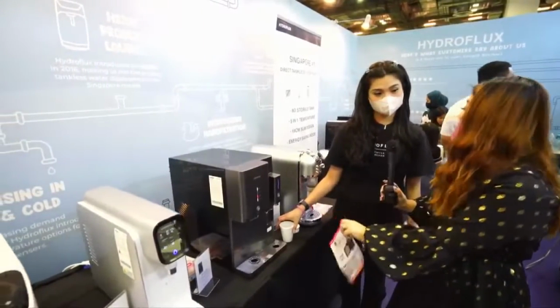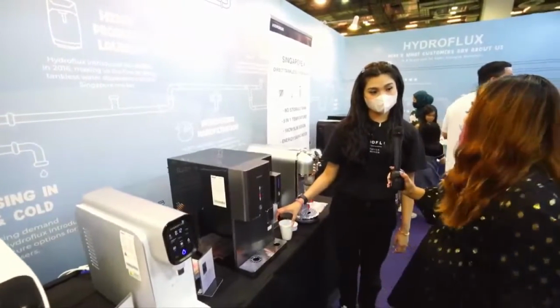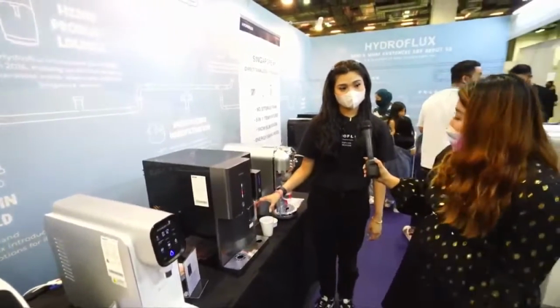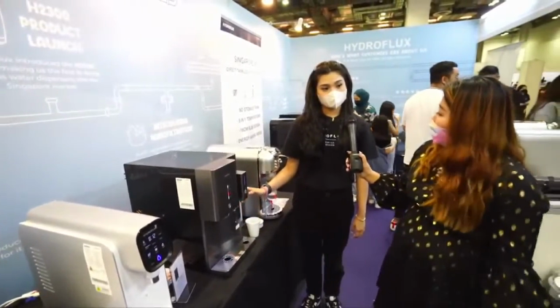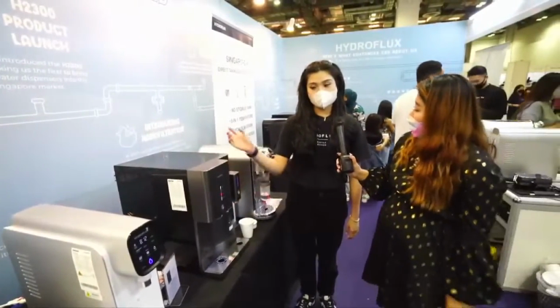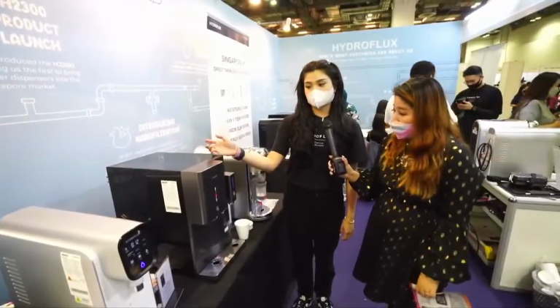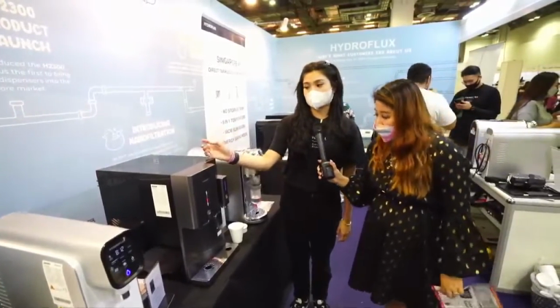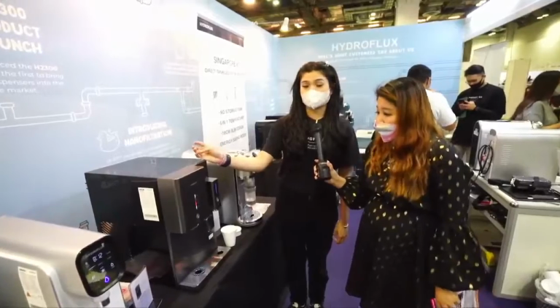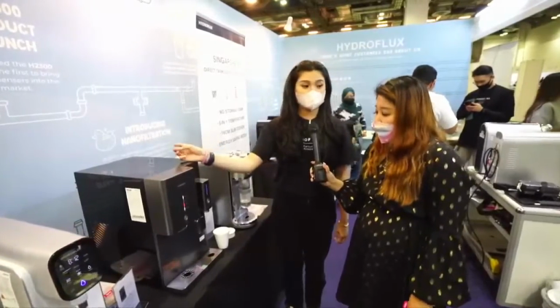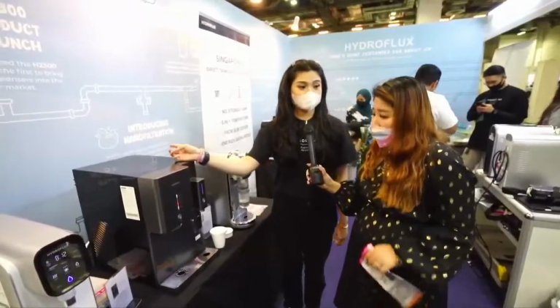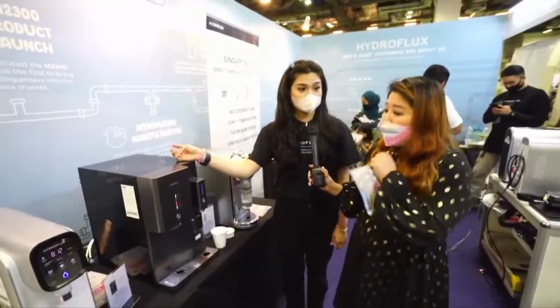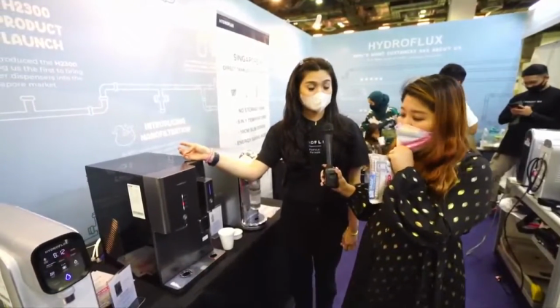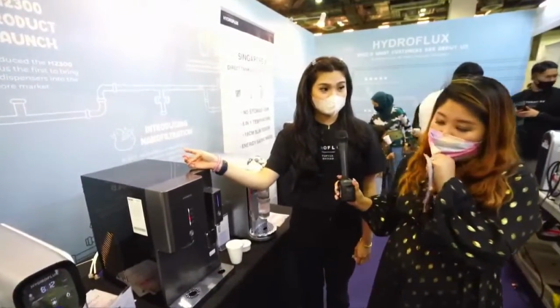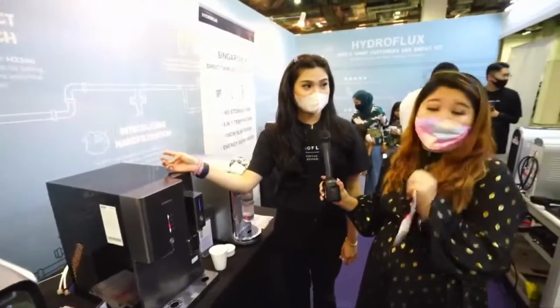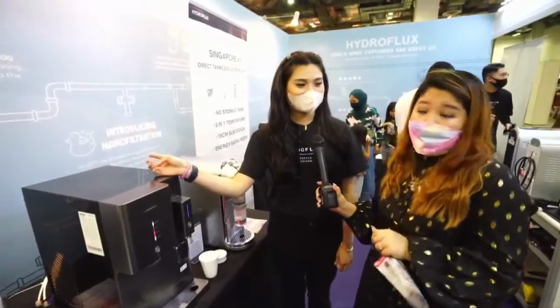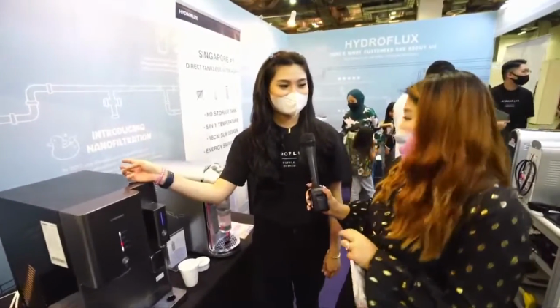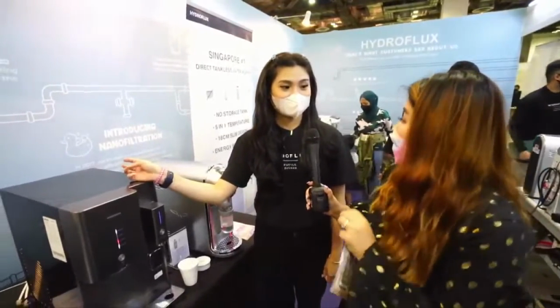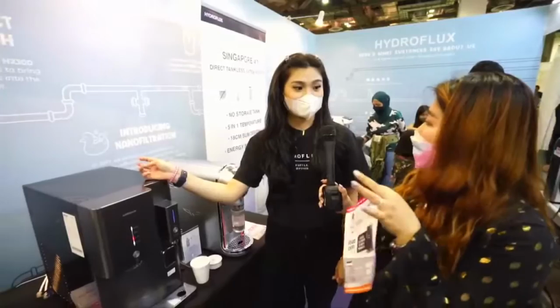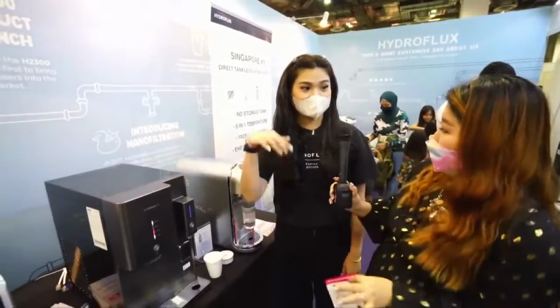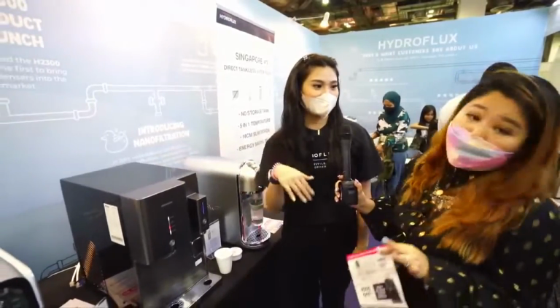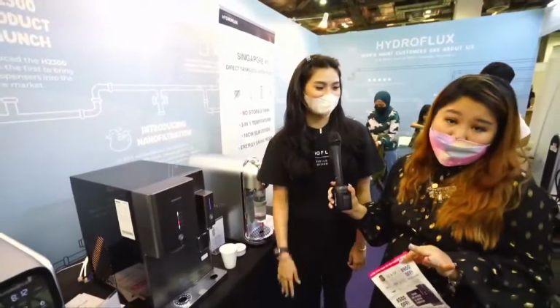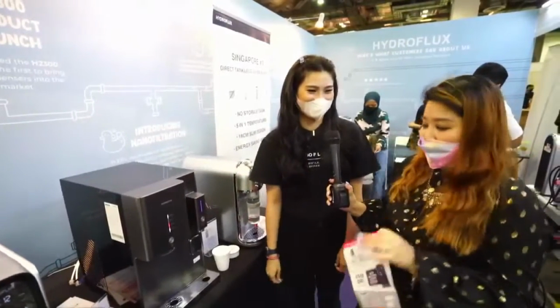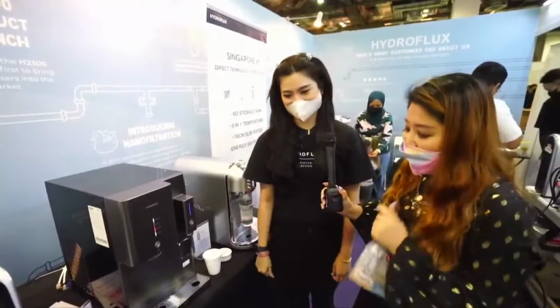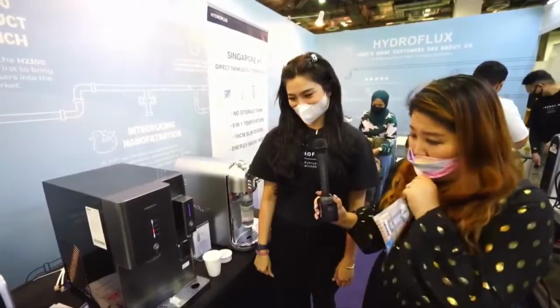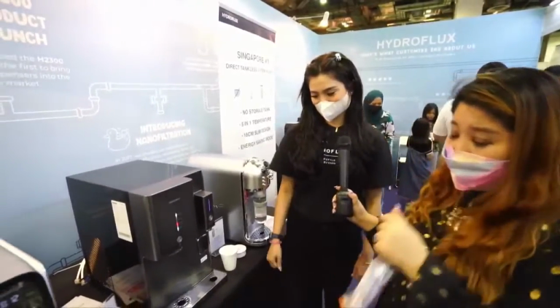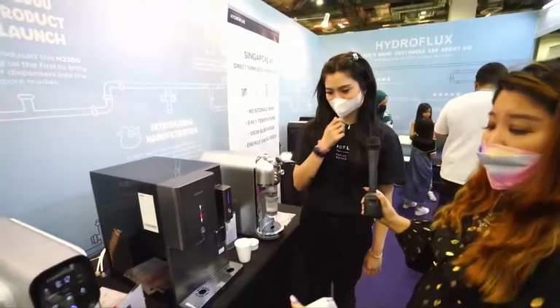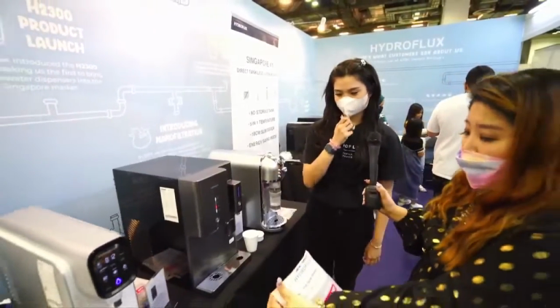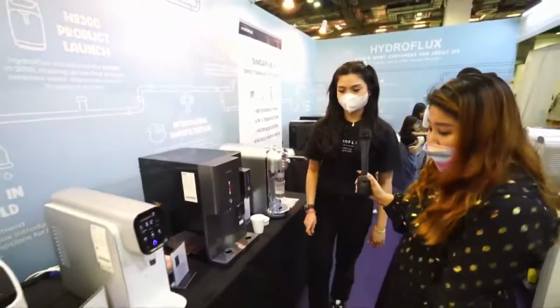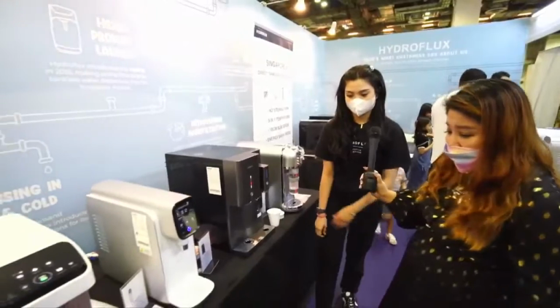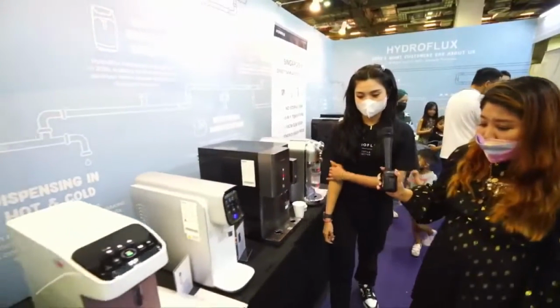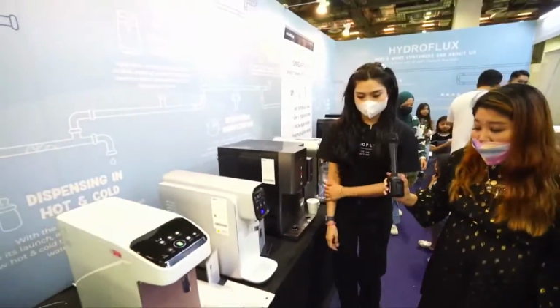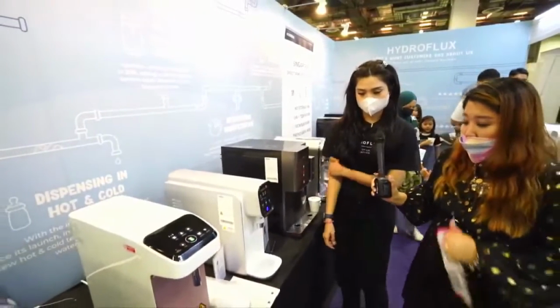The E-Glue is retailing at $2,388 before GST — and this price is strictly for Mom's Baby Fair attendees.